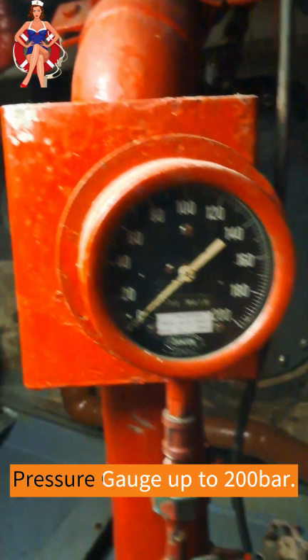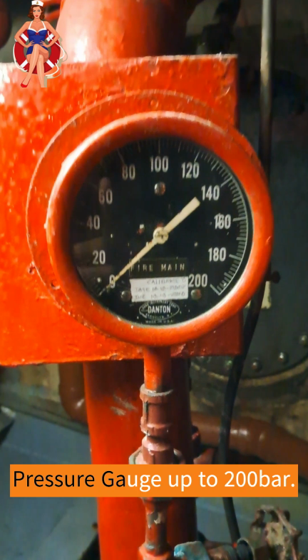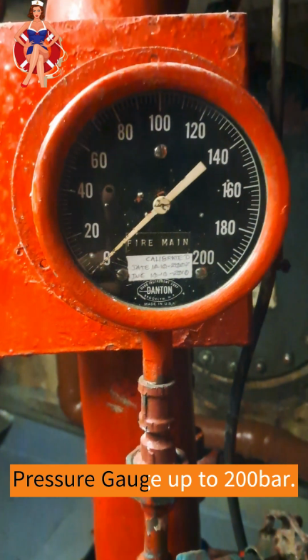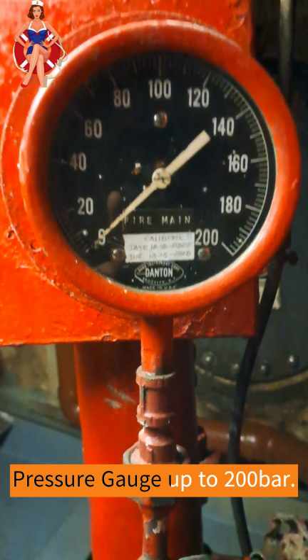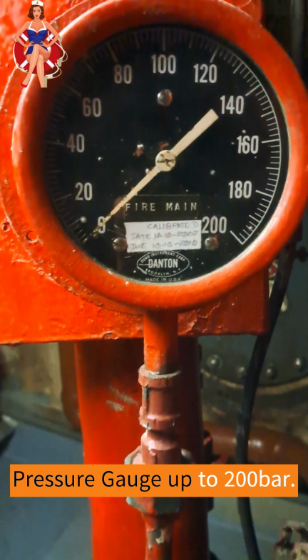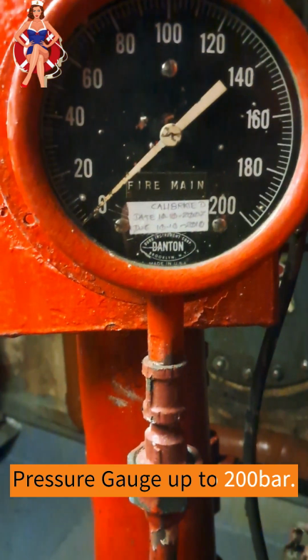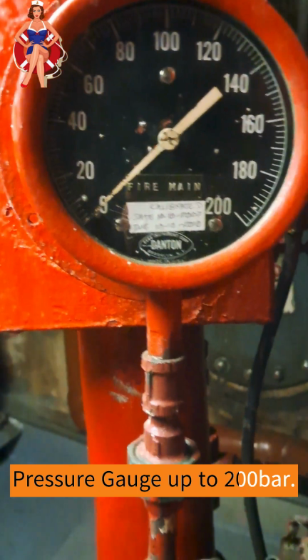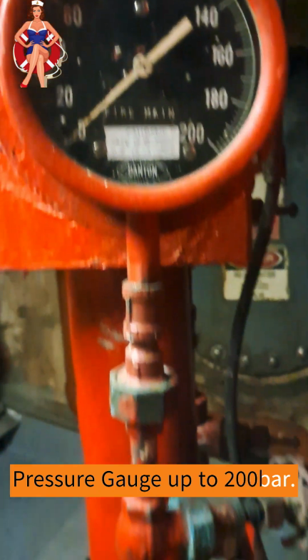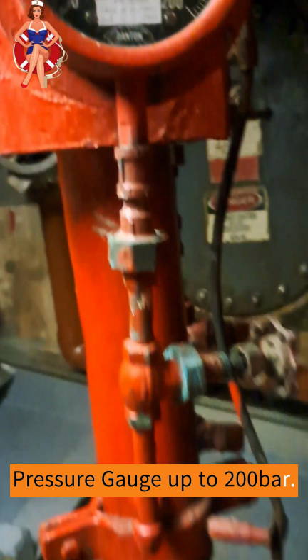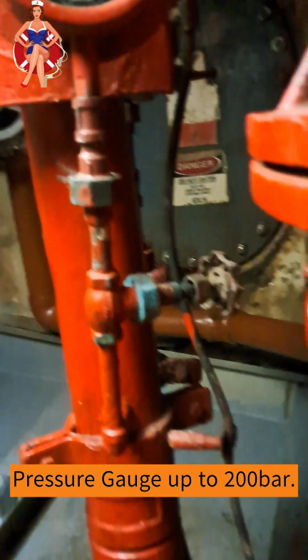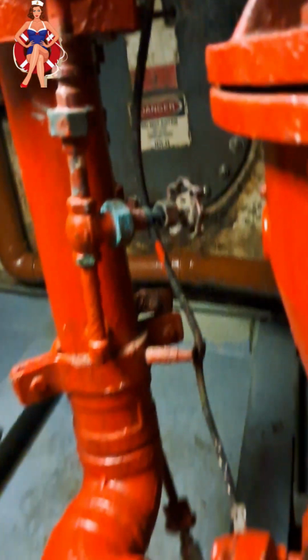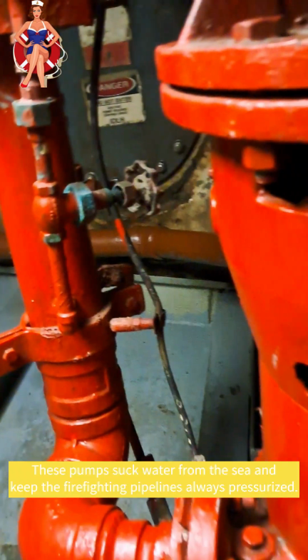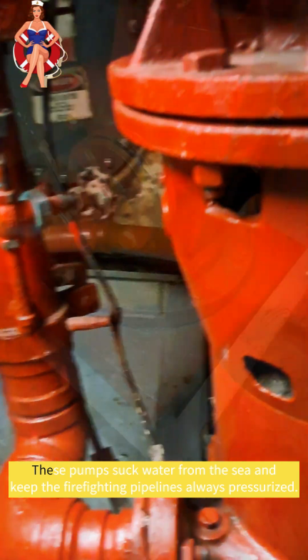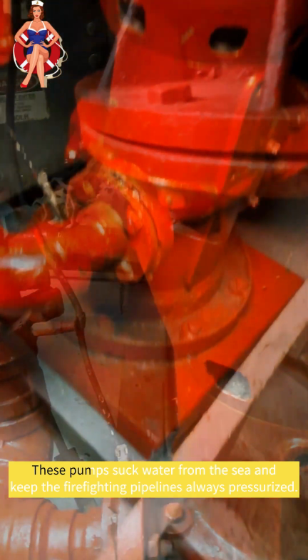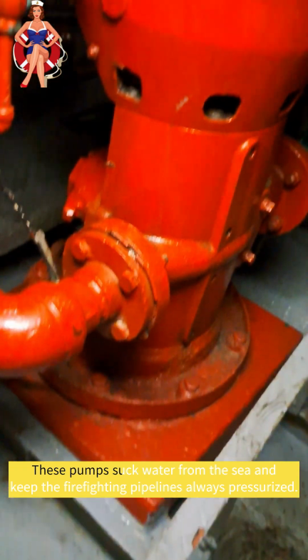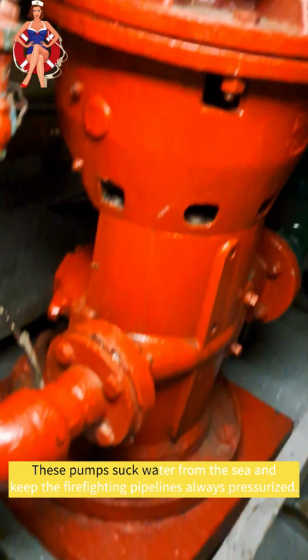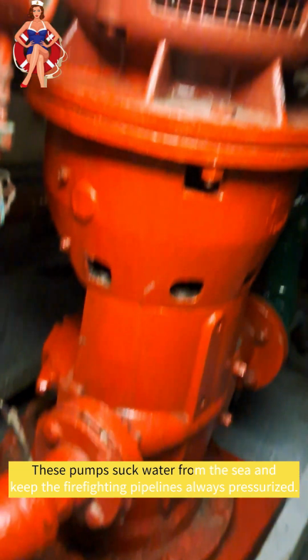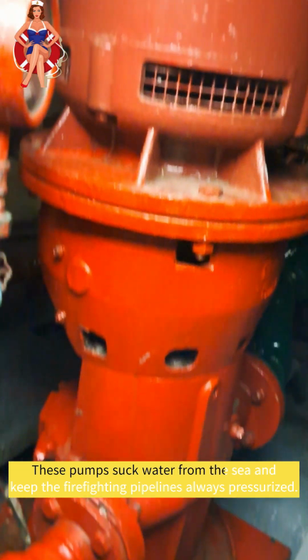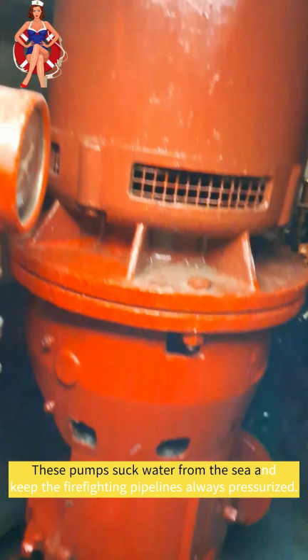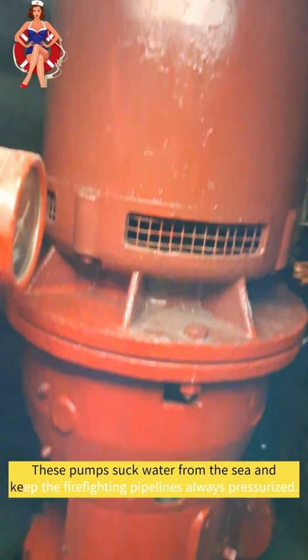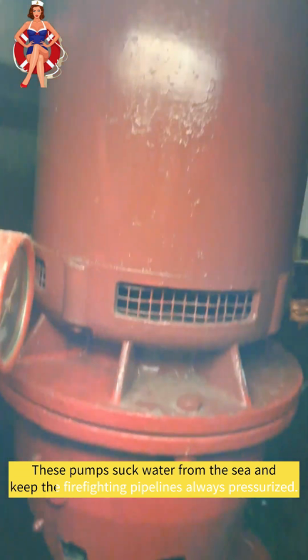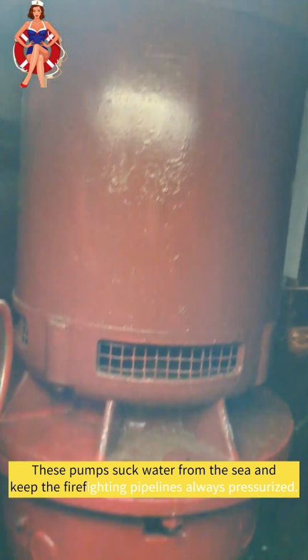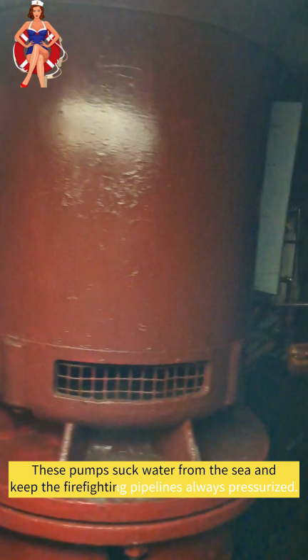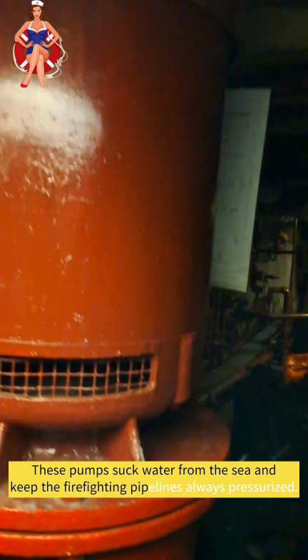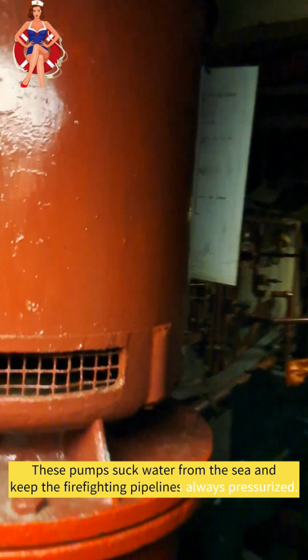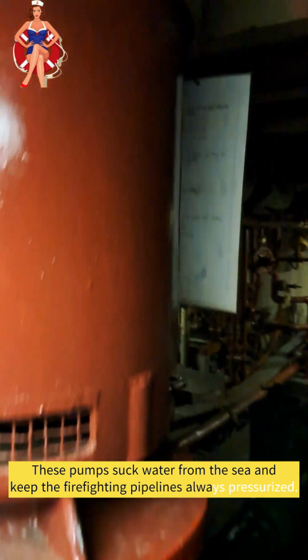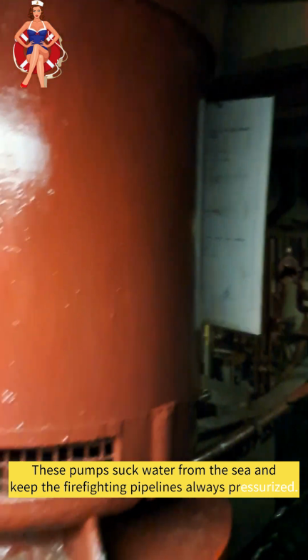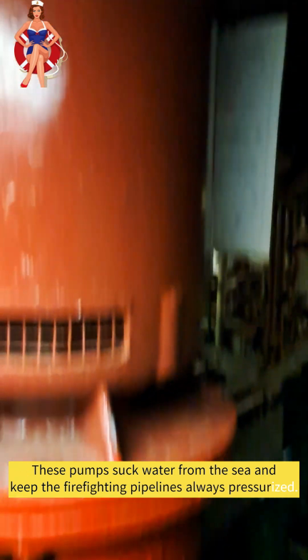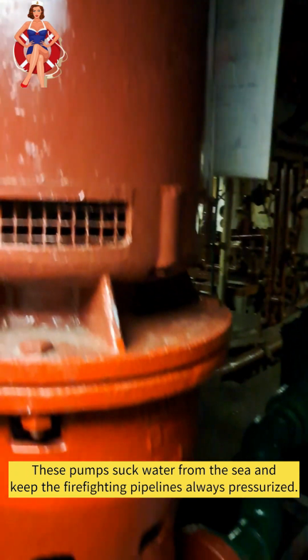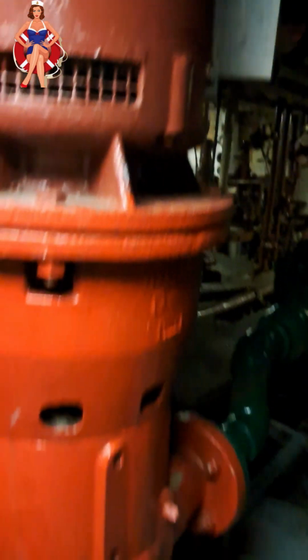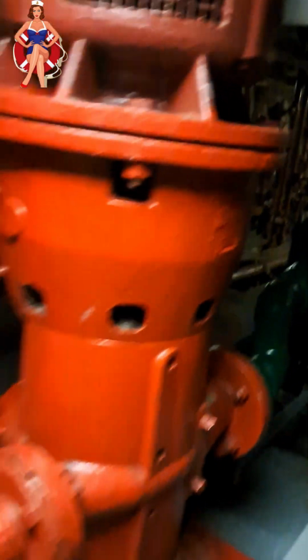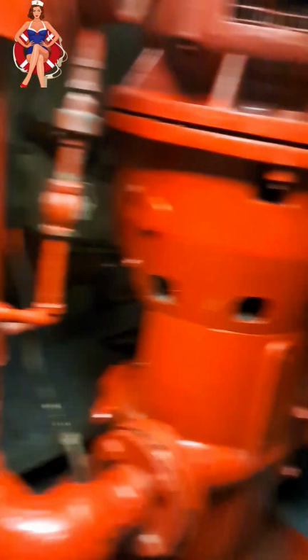Inside the pump, you'll find components like impellers, casings, suction, and discharge valves. The impellers are crucial in generating high-pressure water flow, while the casing helps direct and control the water. Suction and discharge valves regulate the flow and prevent backflow, ensuring the pump operates smoothly and effectively.